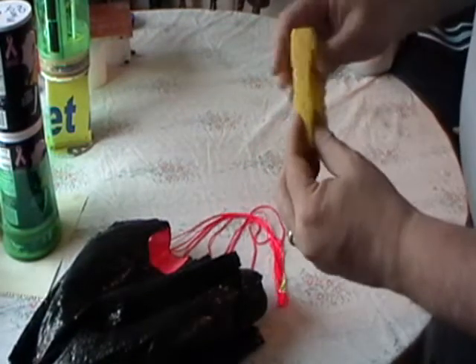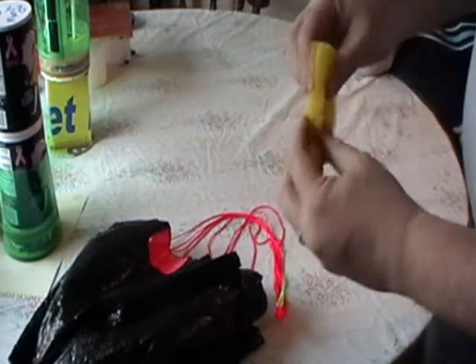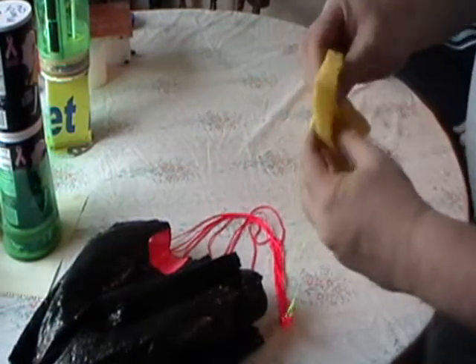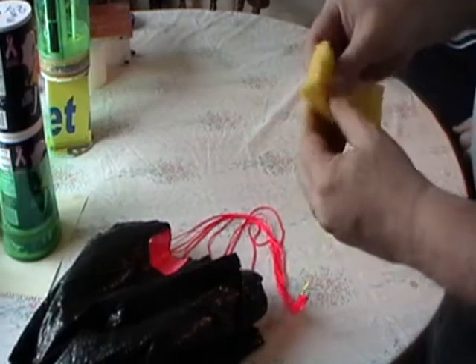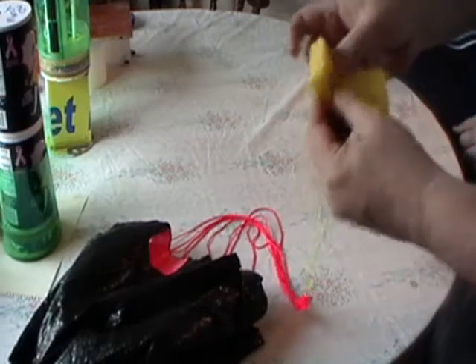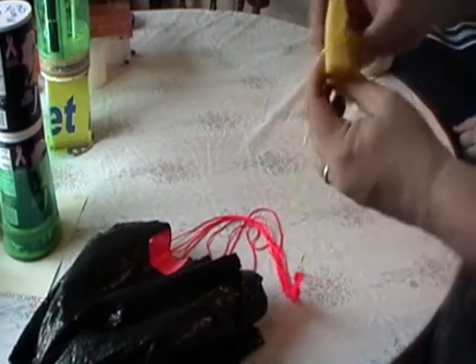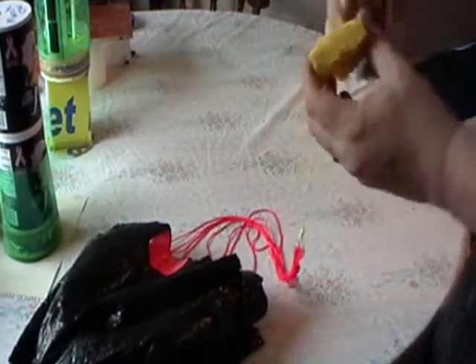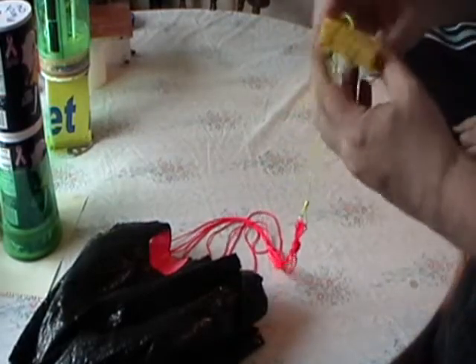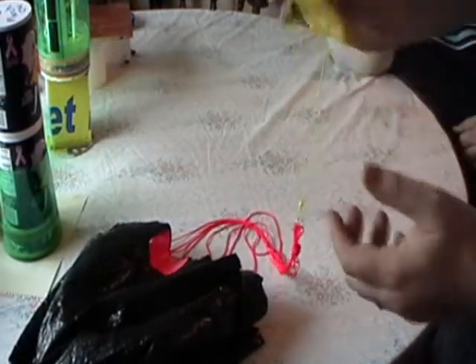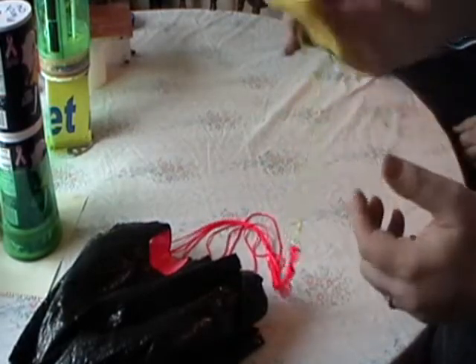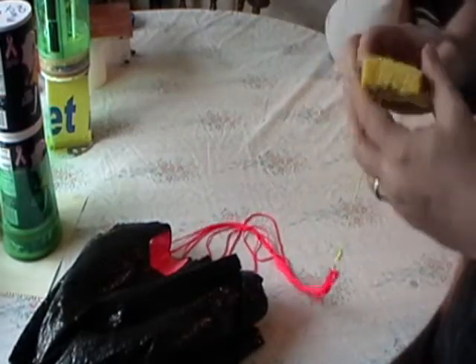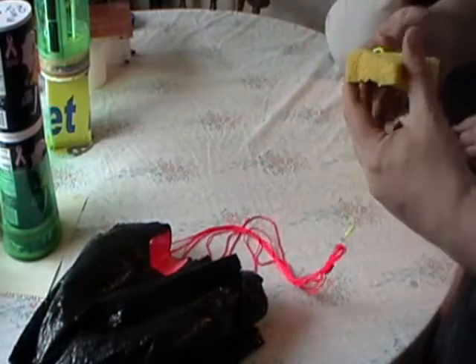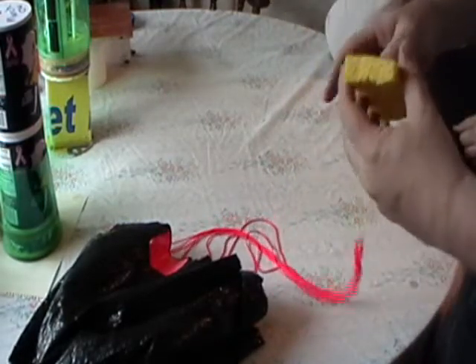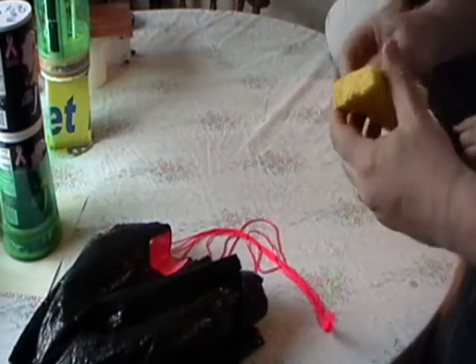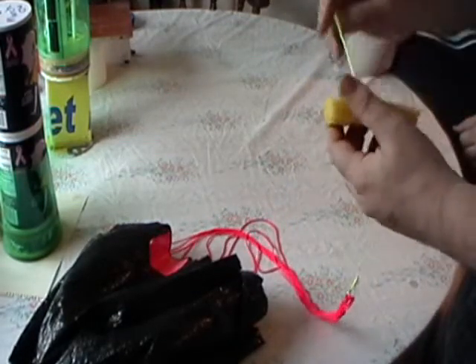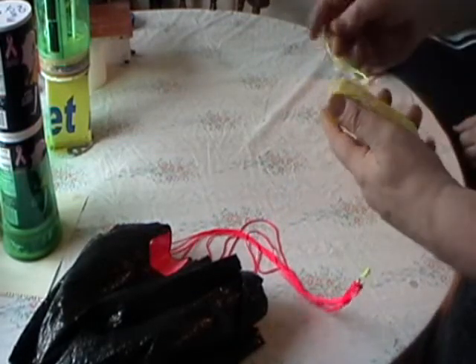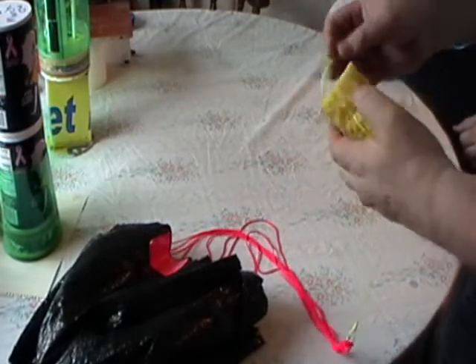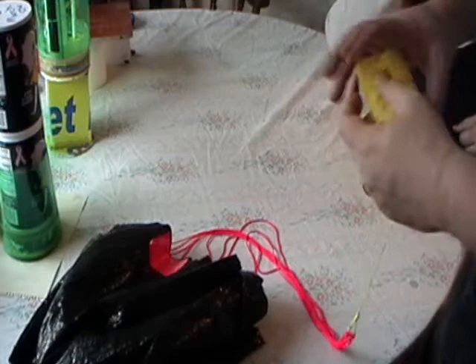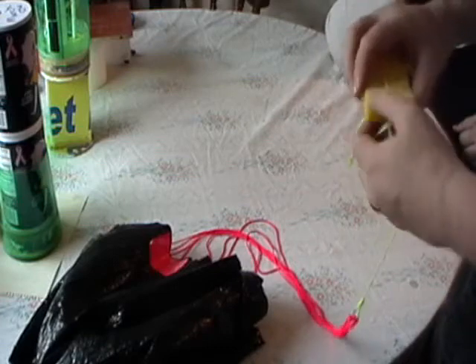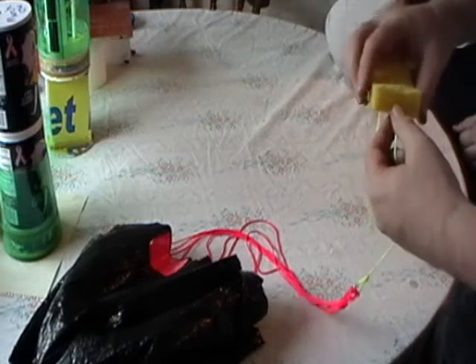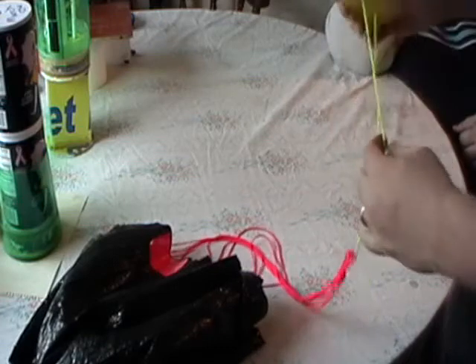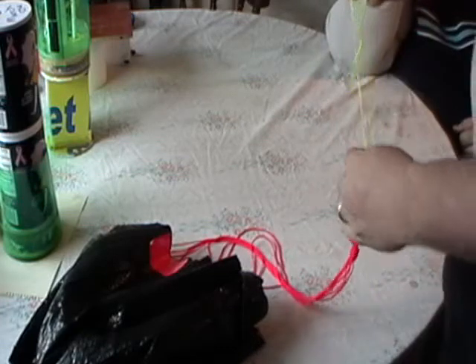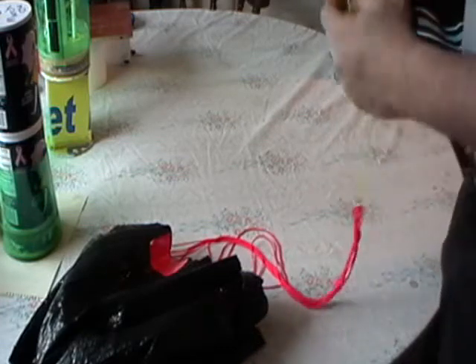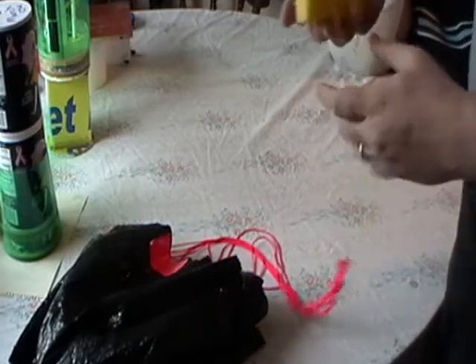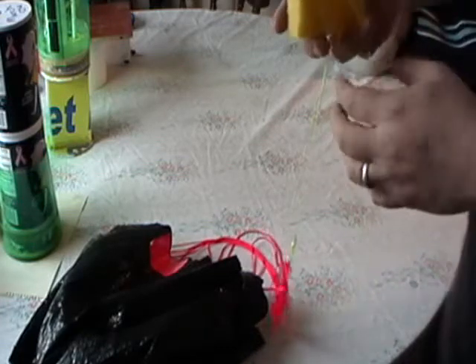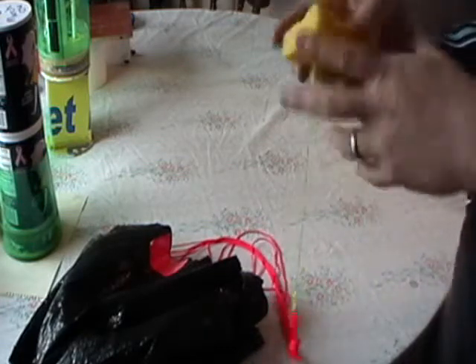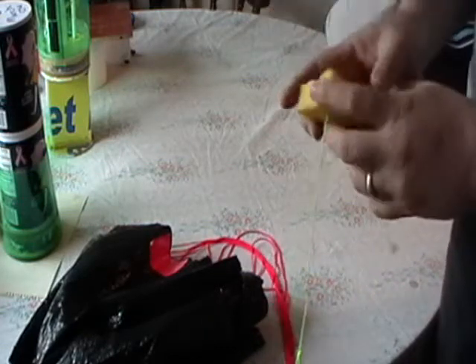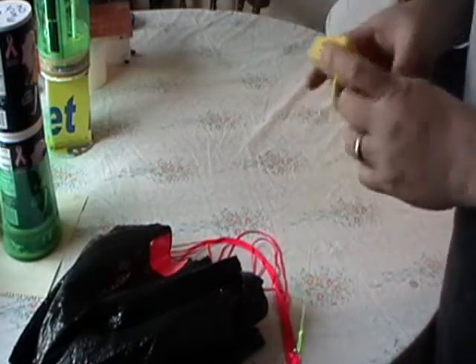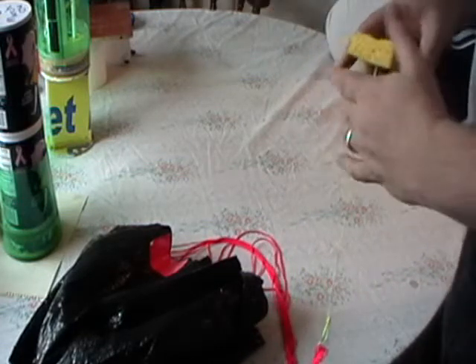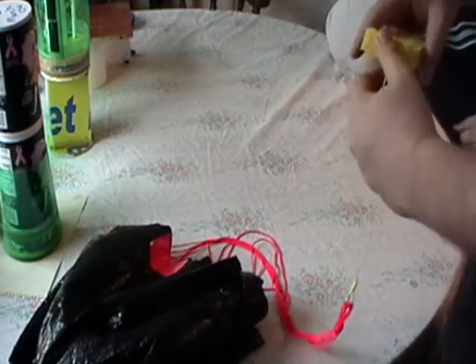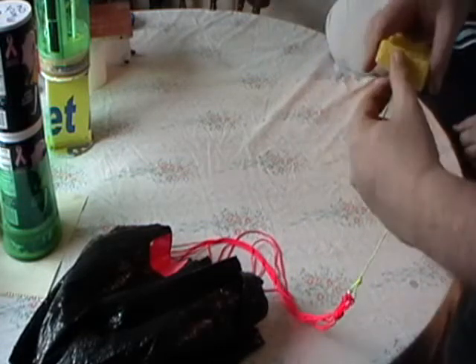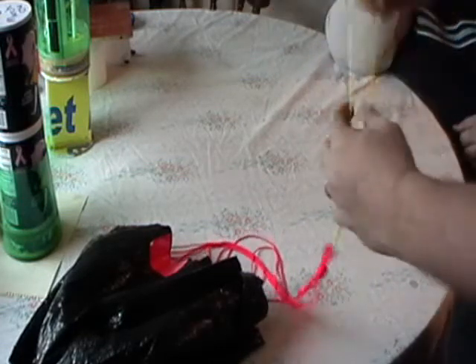Good foam rubber works well. A sponge type material works good to help eject it out of the parachute system. We'll be mounting this one in the next set of videos.